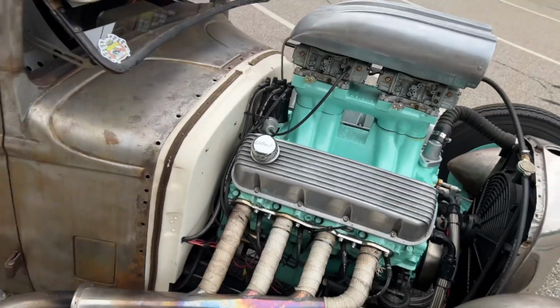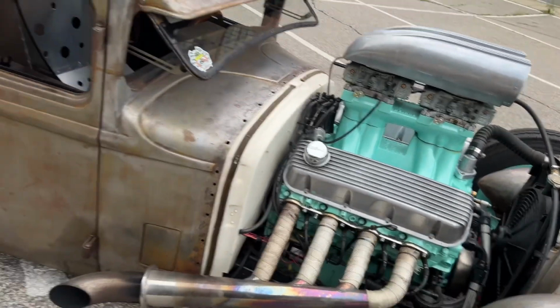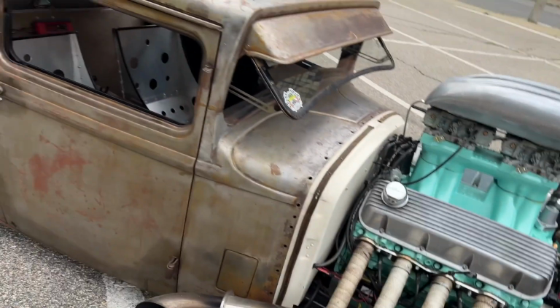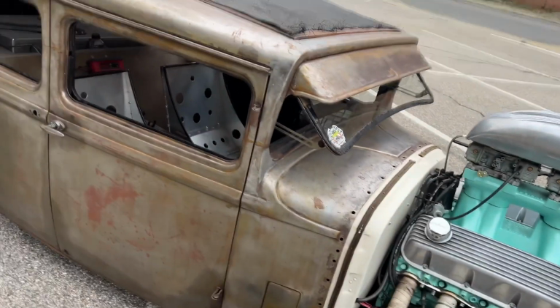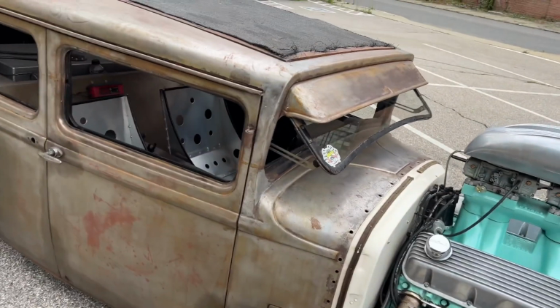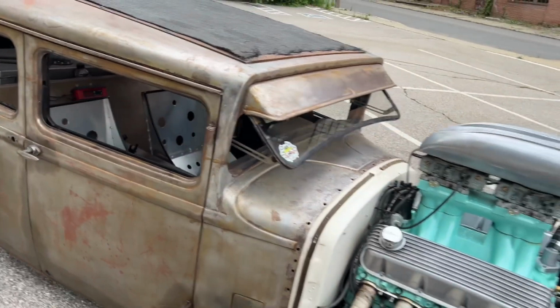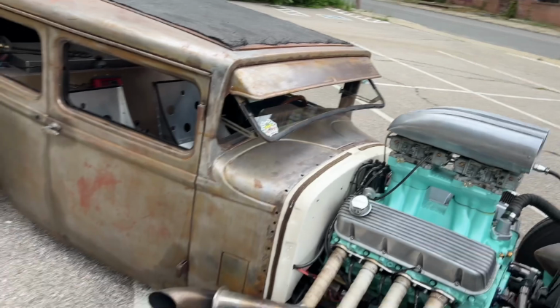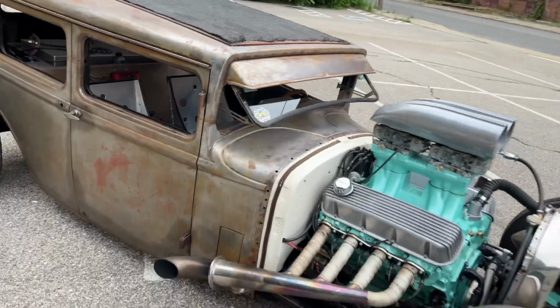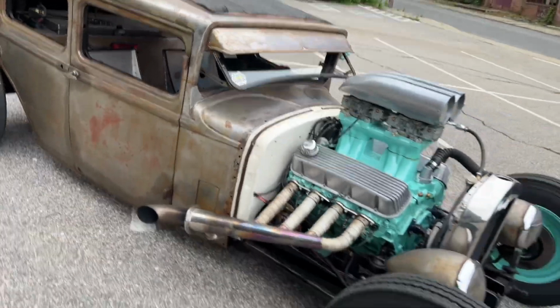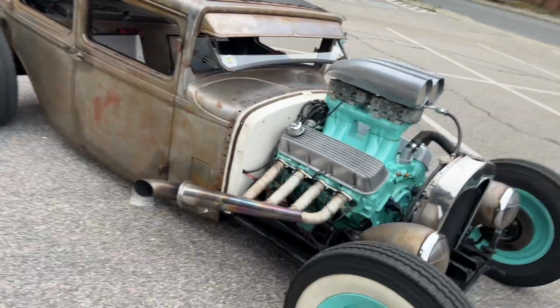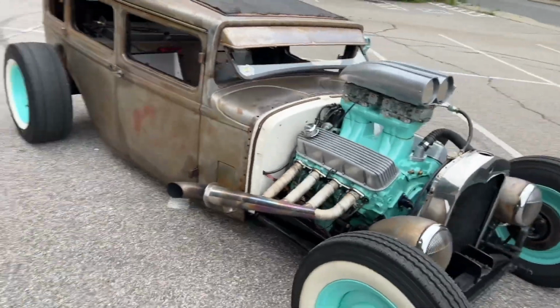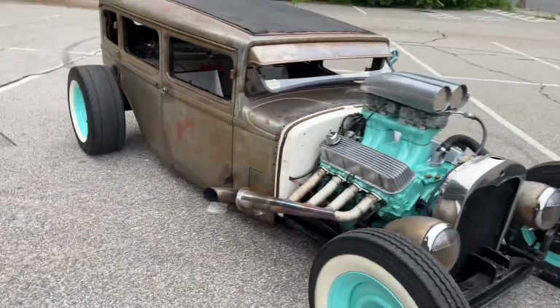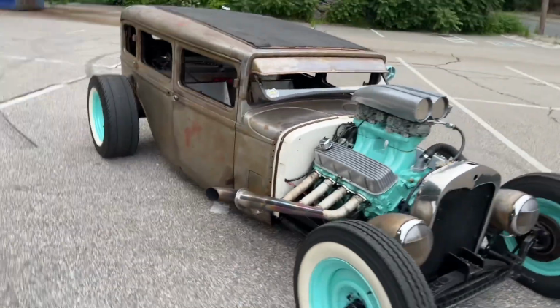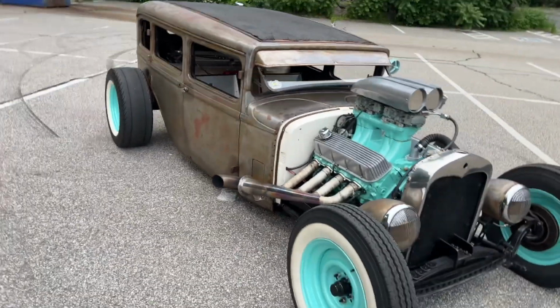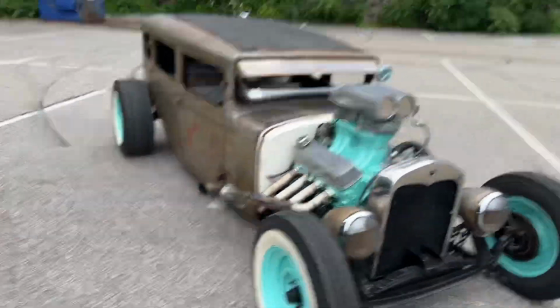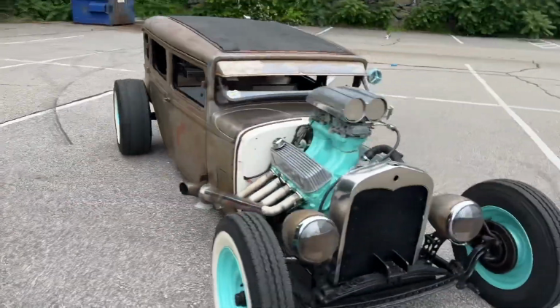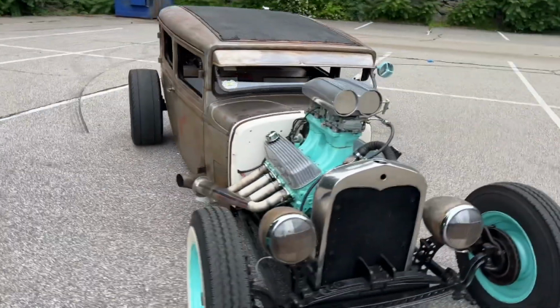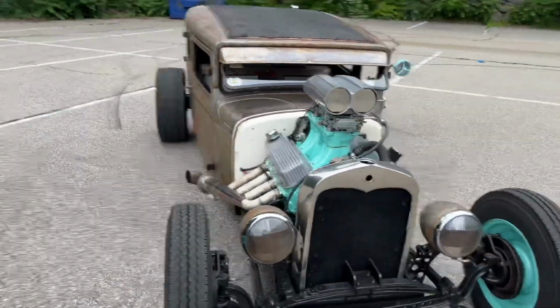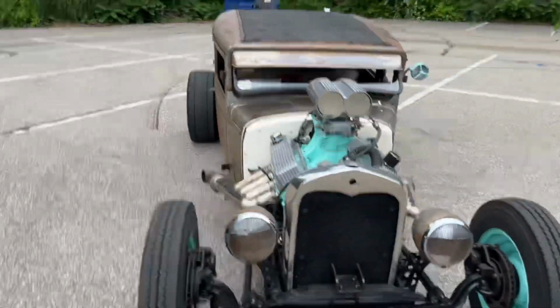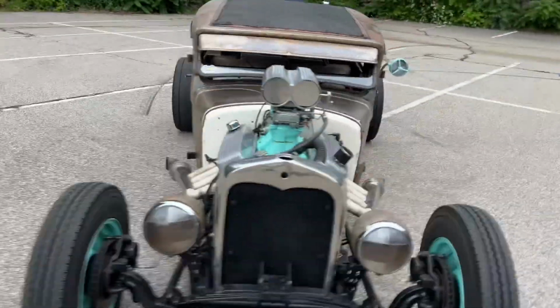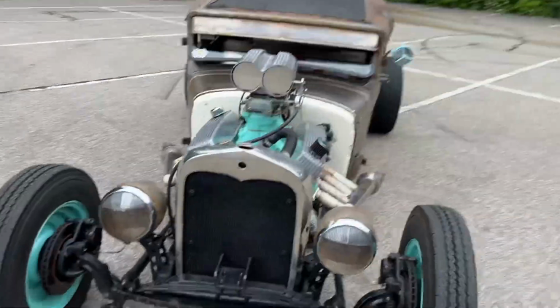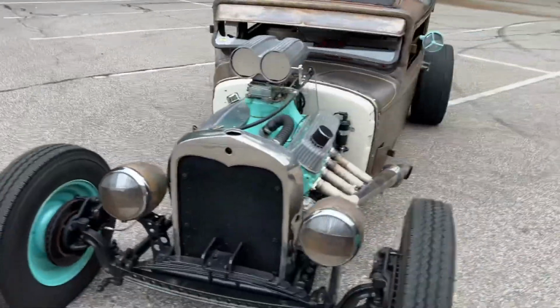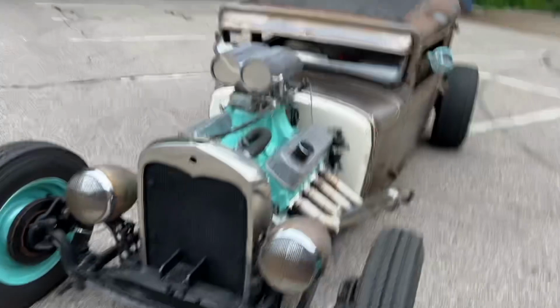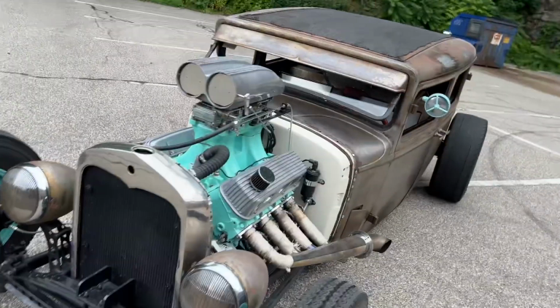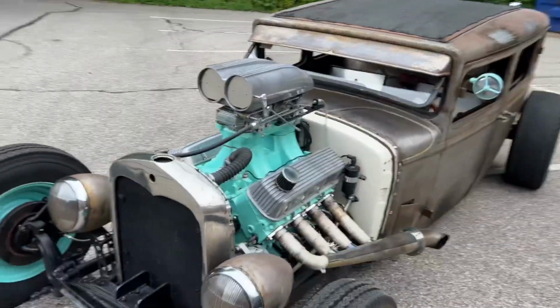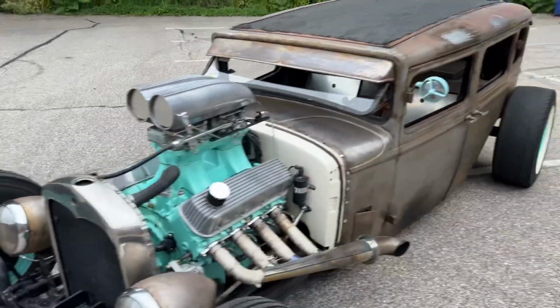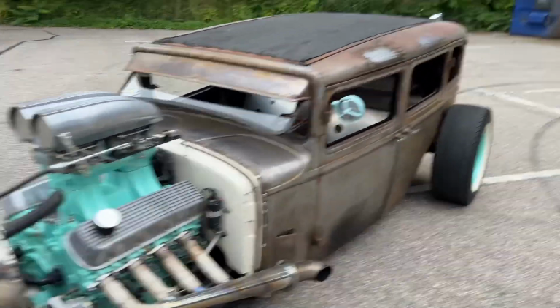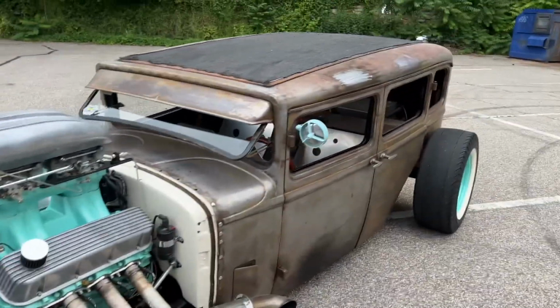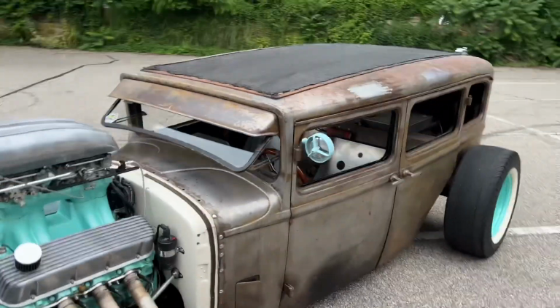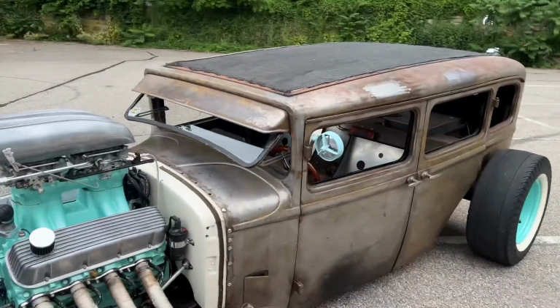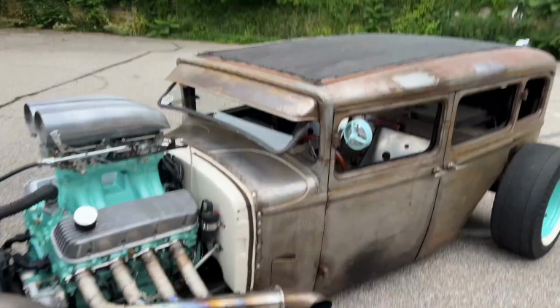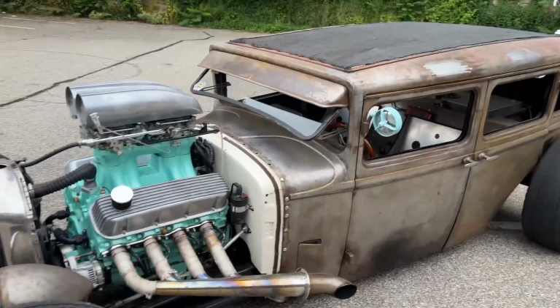The brake lines are sort of temporarily run under the body there — I would redo them, that was on the list of things to do. But you can use the car the way it is, you could drive it, you could take it to a car show. It's extremely loud. The headlights are not hooked up, but tail lights are hooked up to the brake pedal so it does have brake lights.